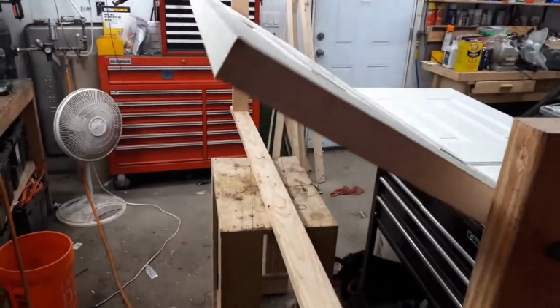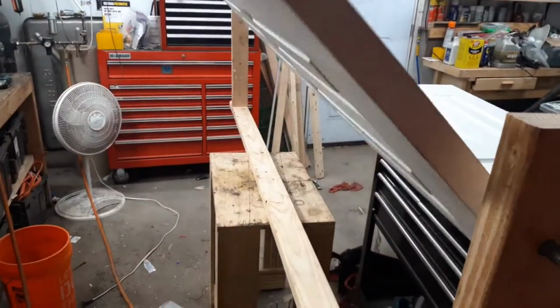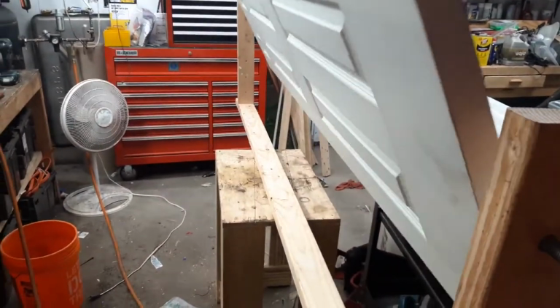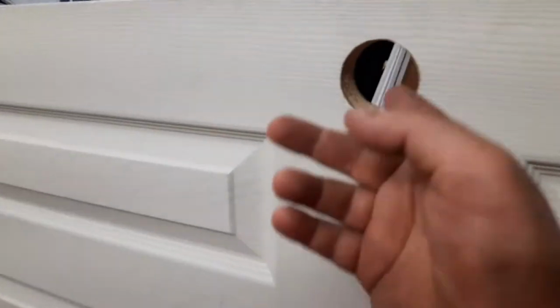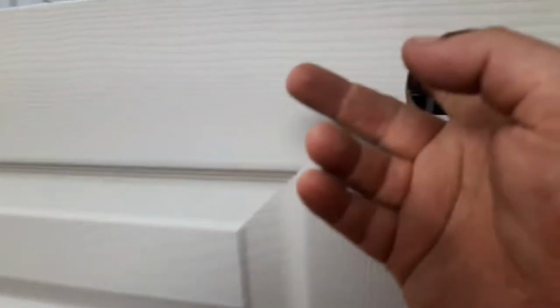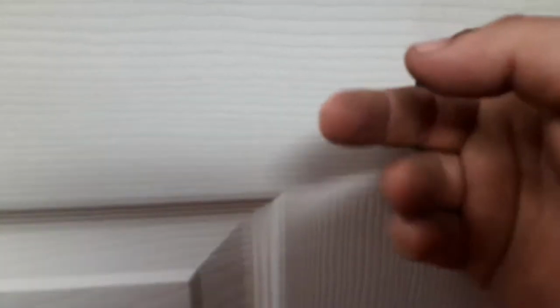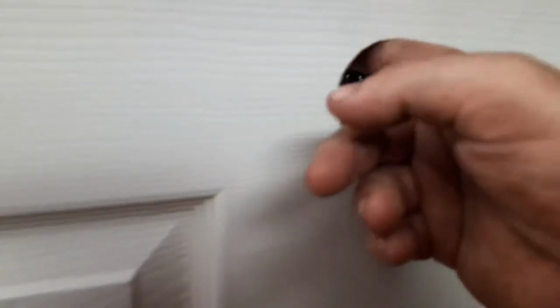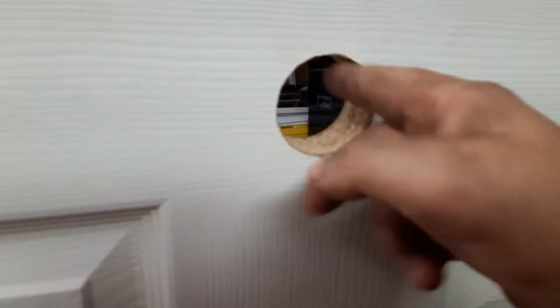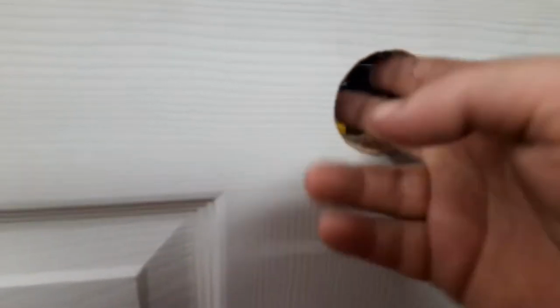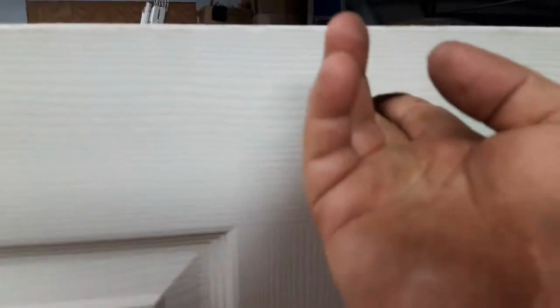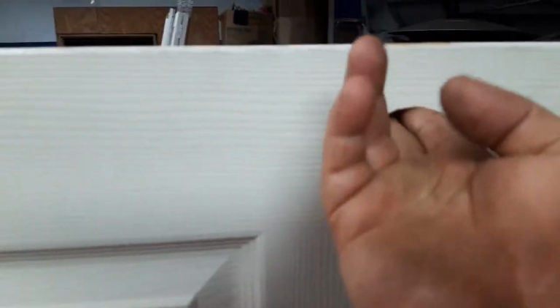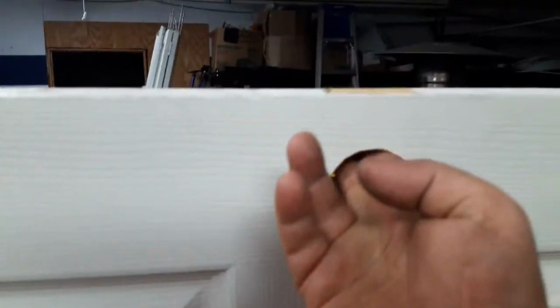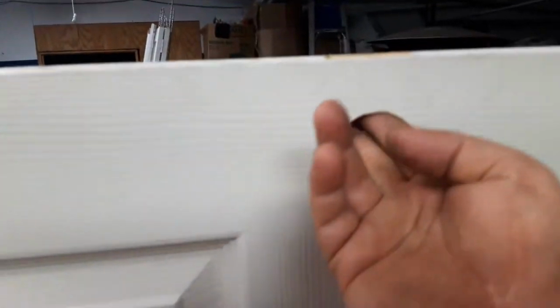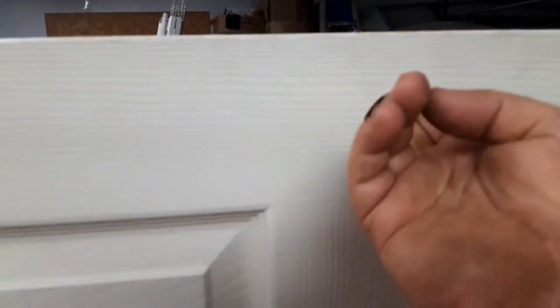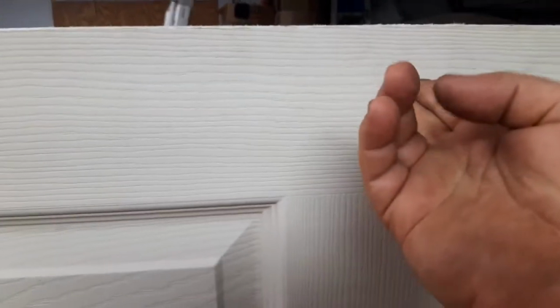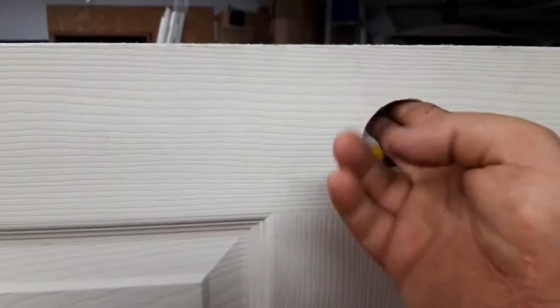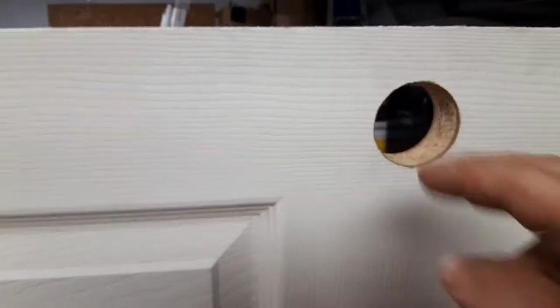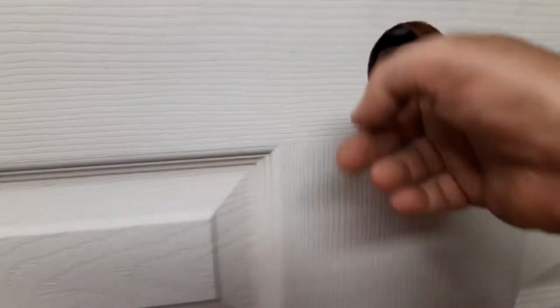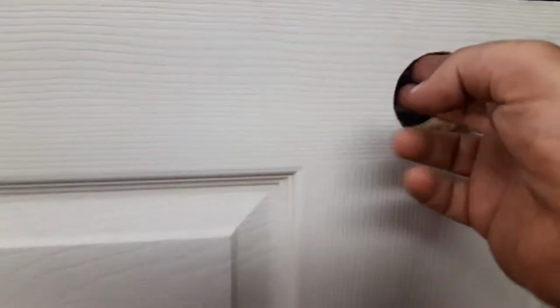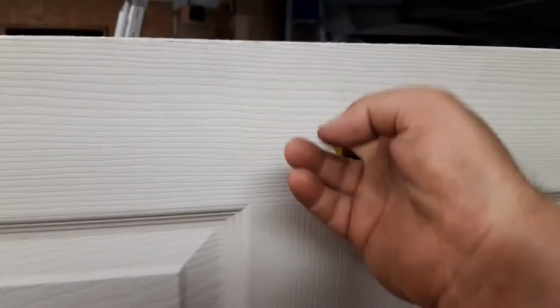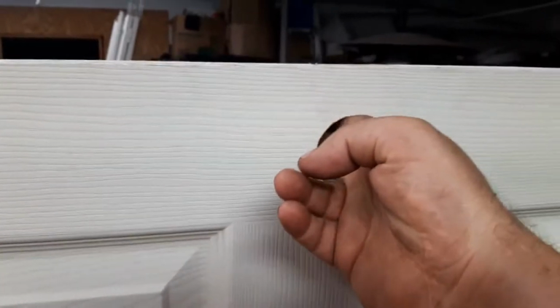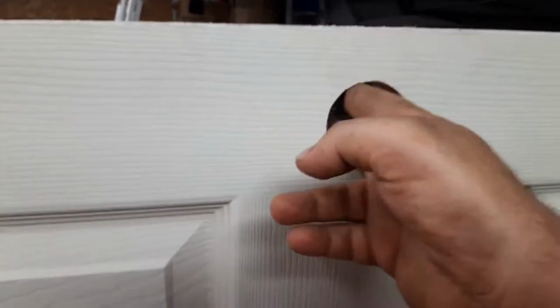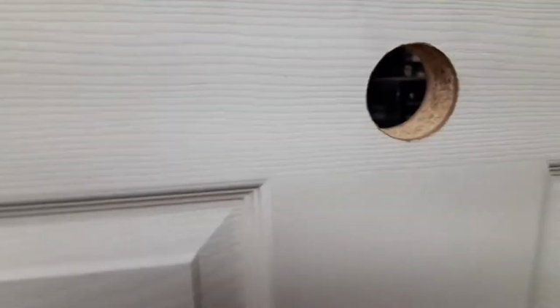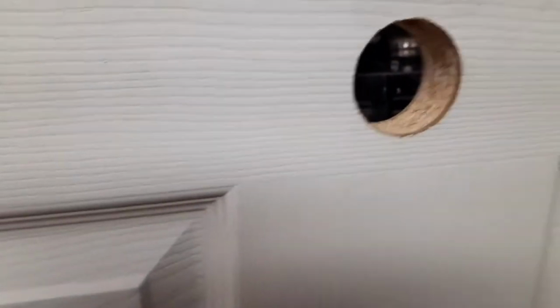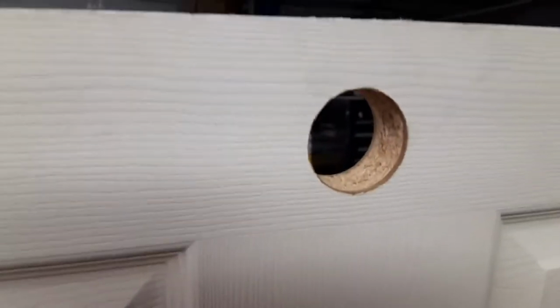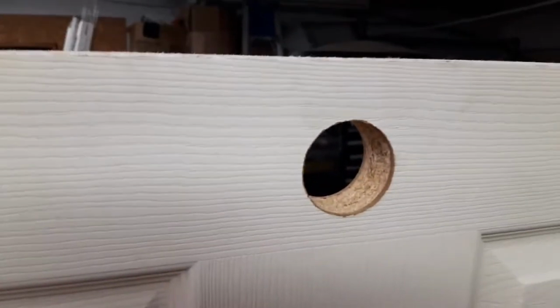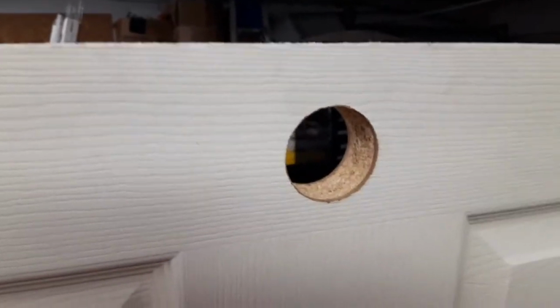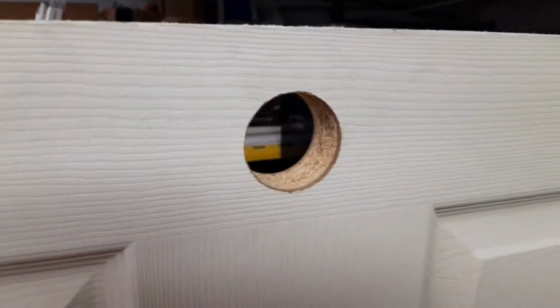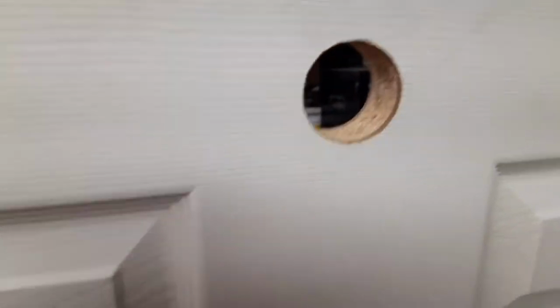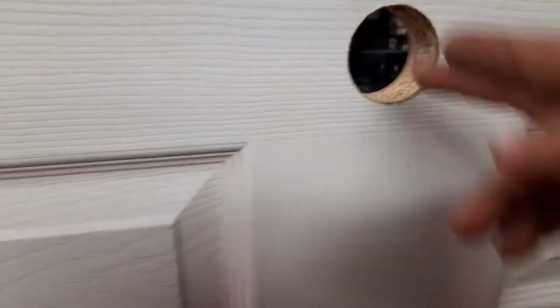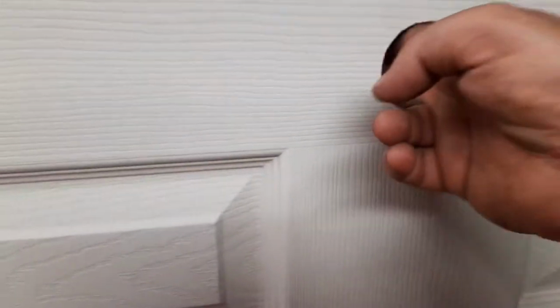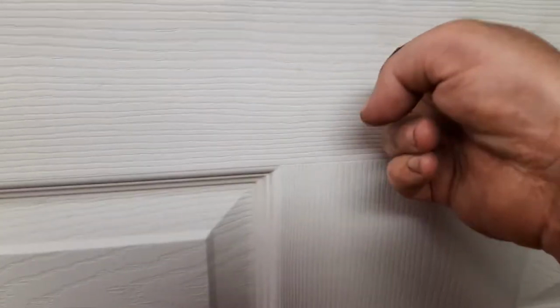Then I have somebody help me by loosening that up. I could pick it up right from this doorknob hole and then I can hang it on a peg.